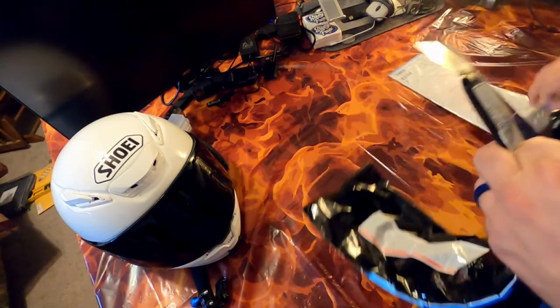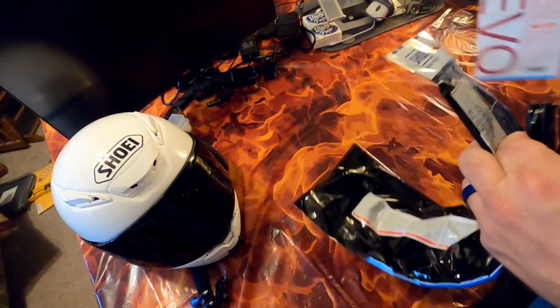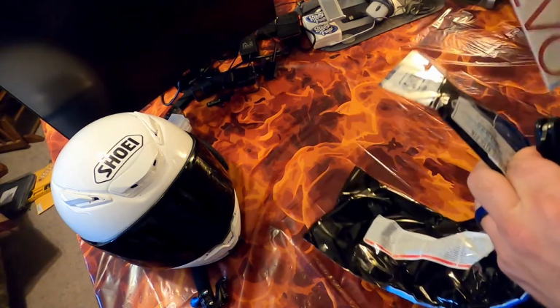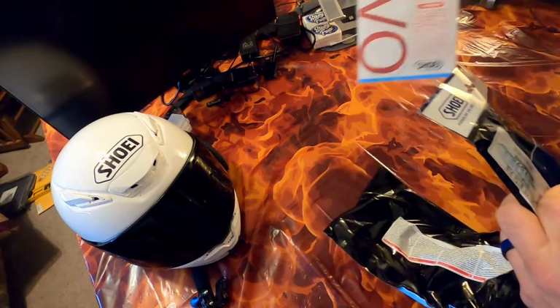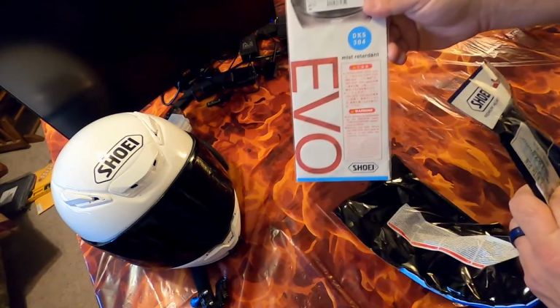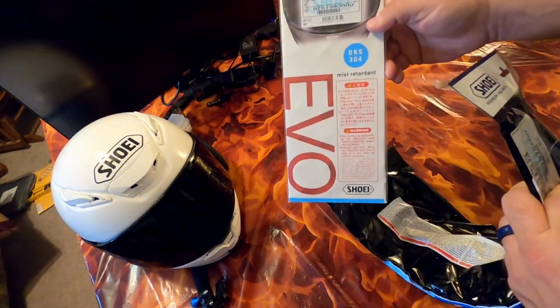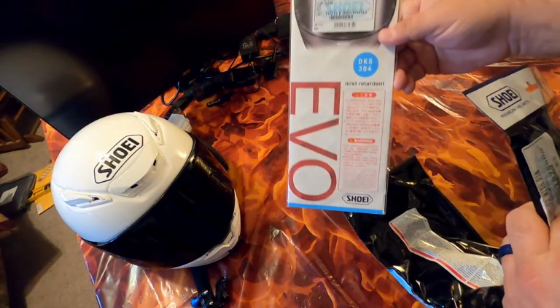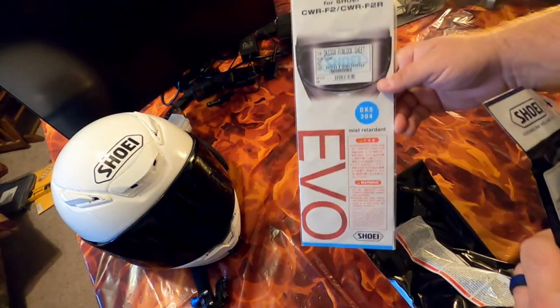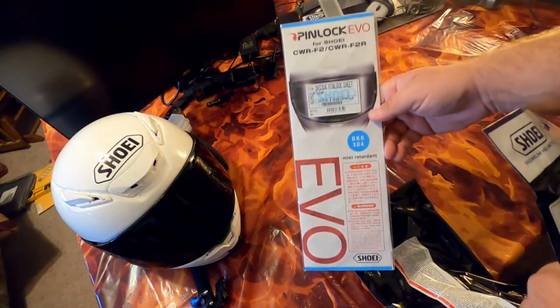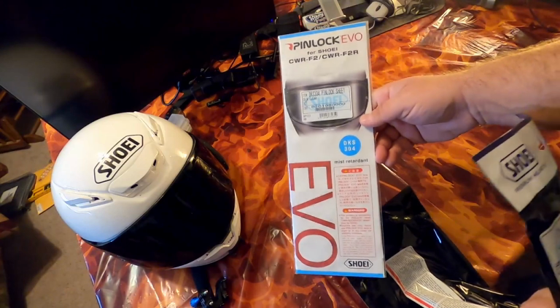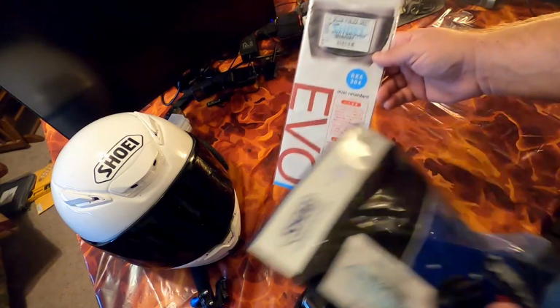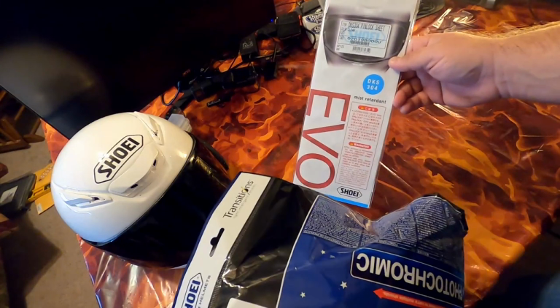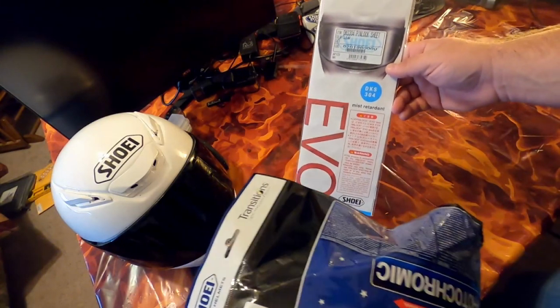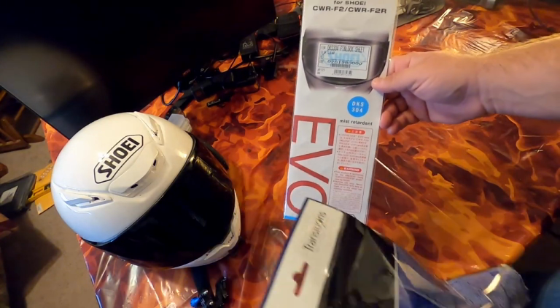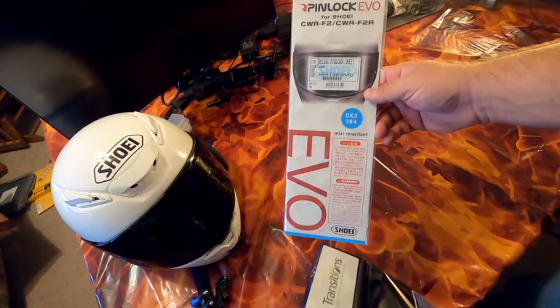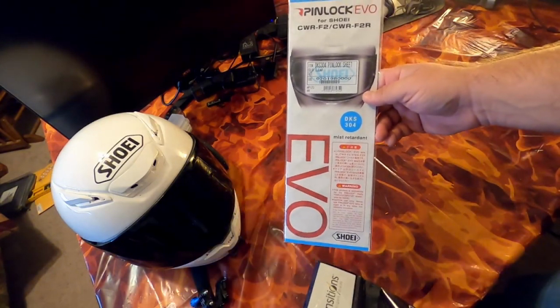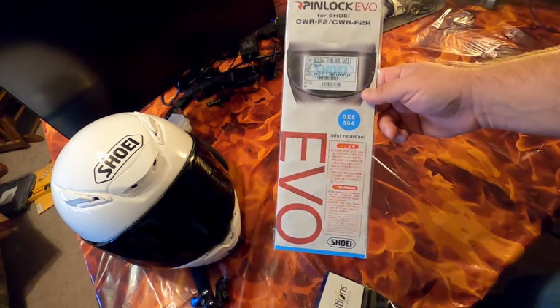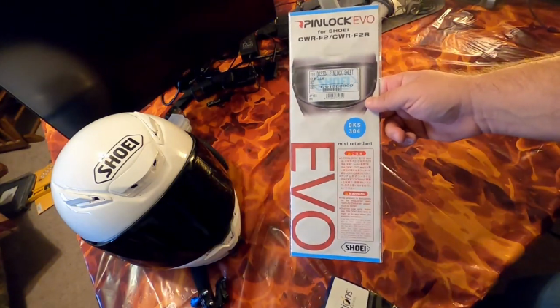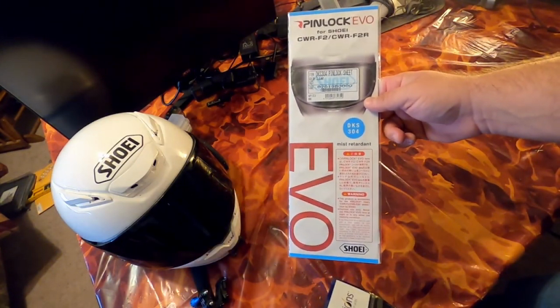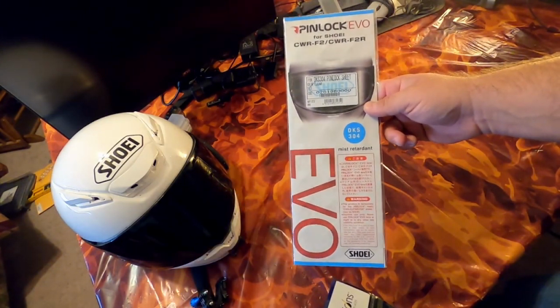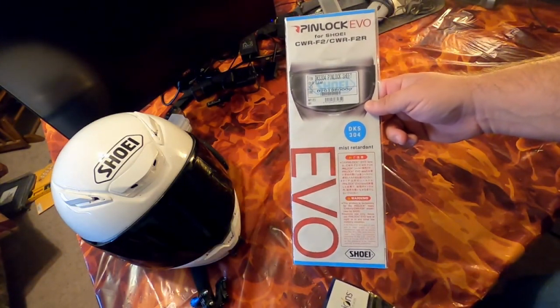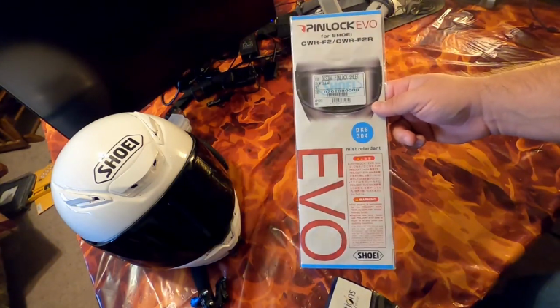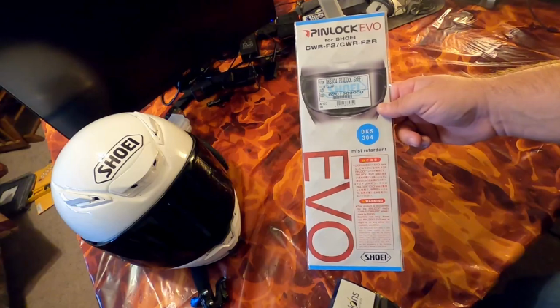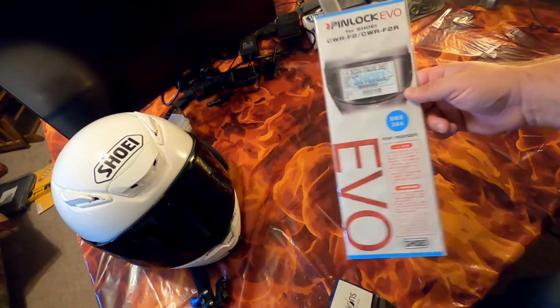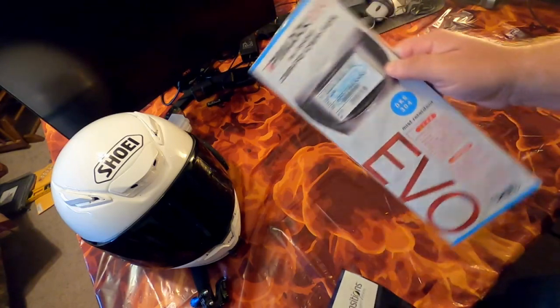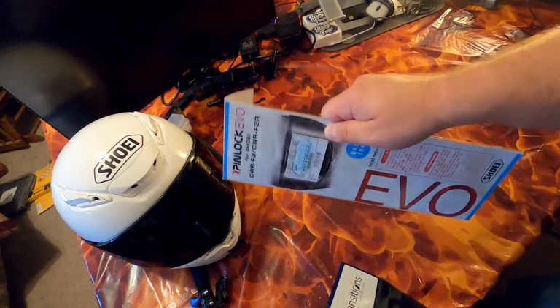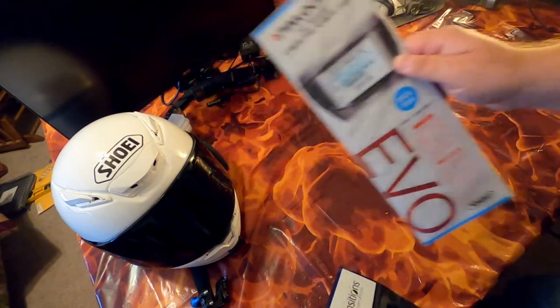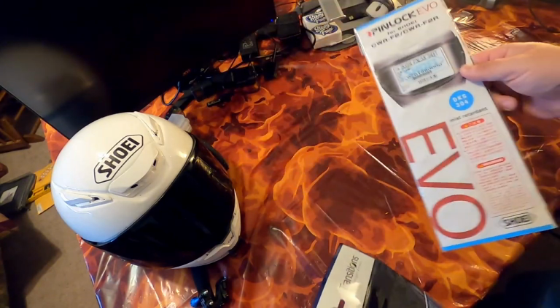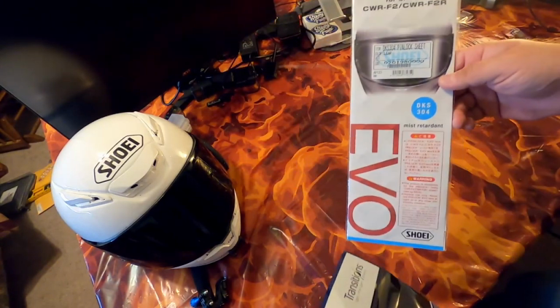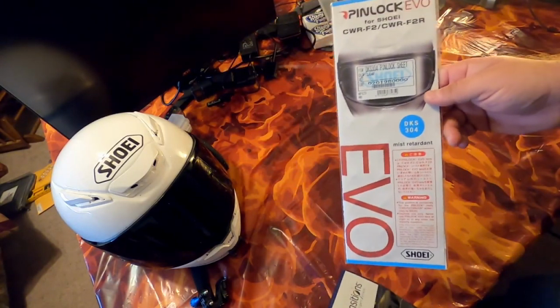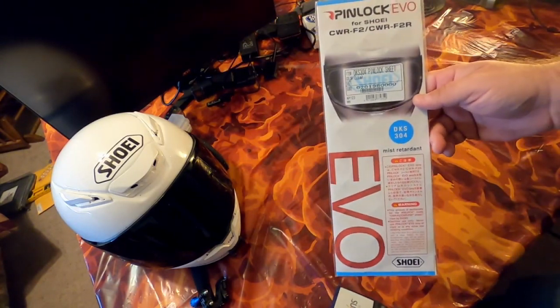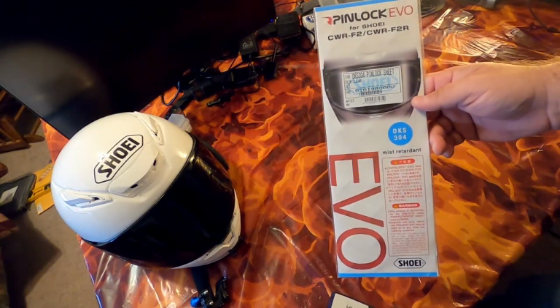In full disclosure, I got the shield and then about a week later the pin lock finally came back in stock, so I waited for a new pin lock so I didn't have to take the one off my tinted visor.